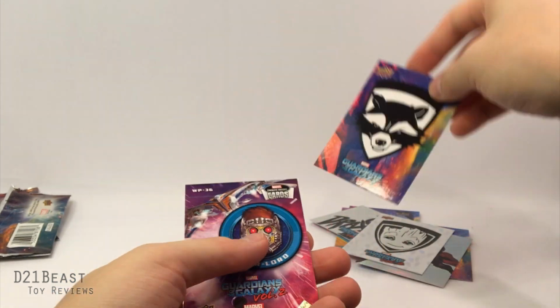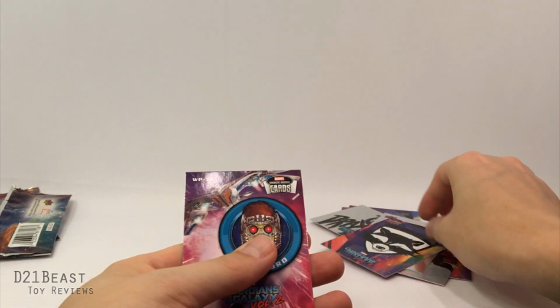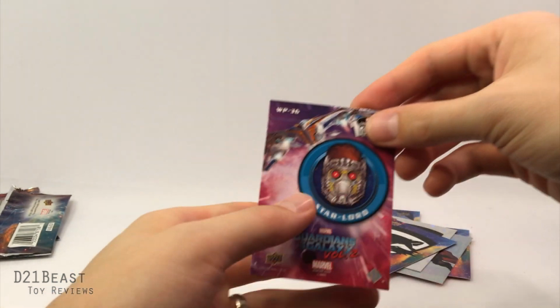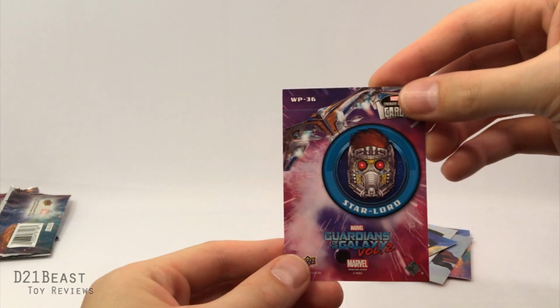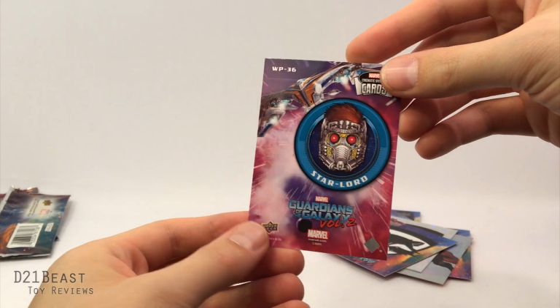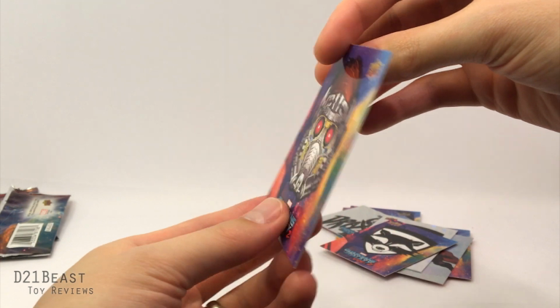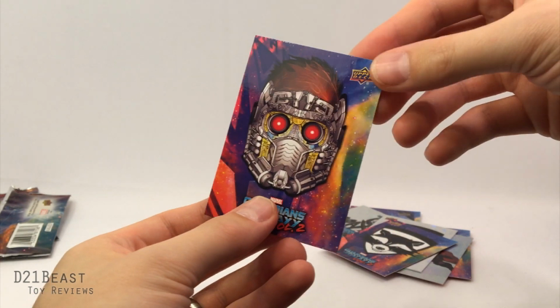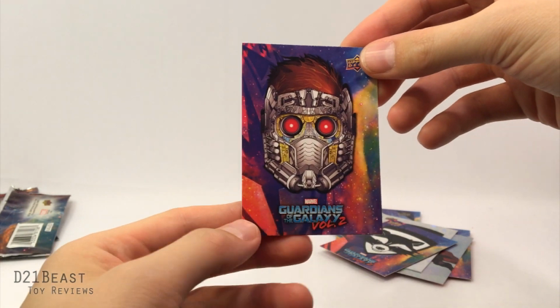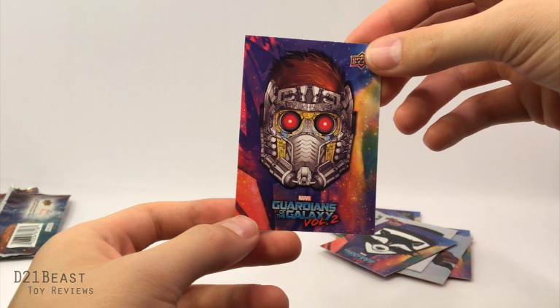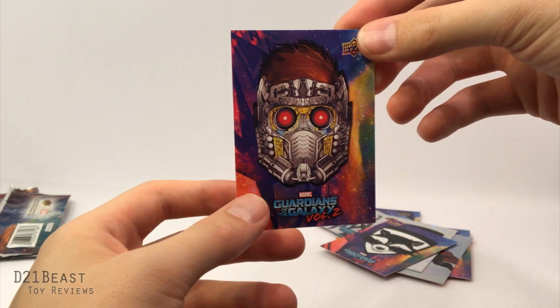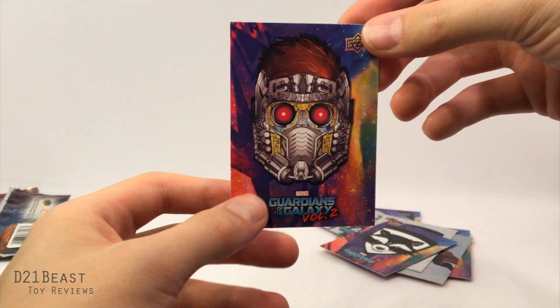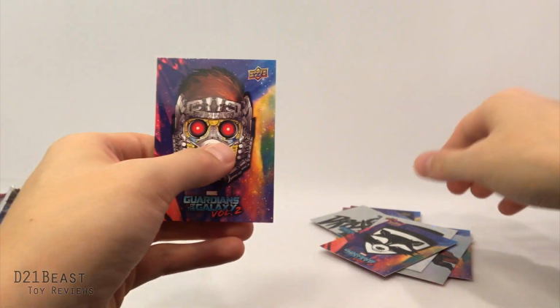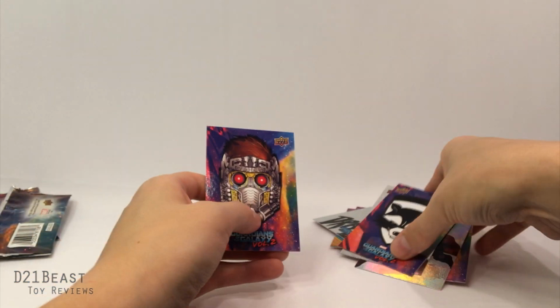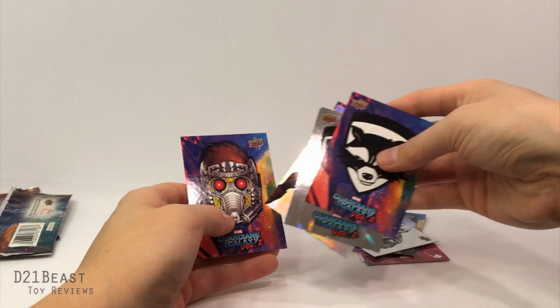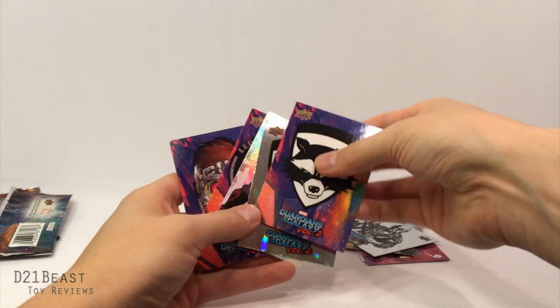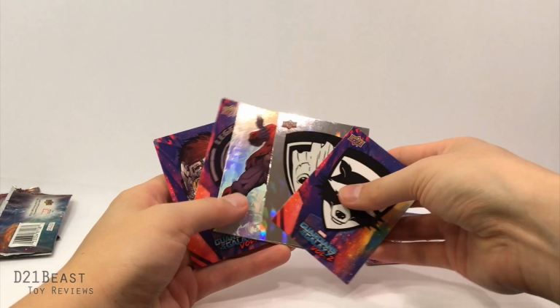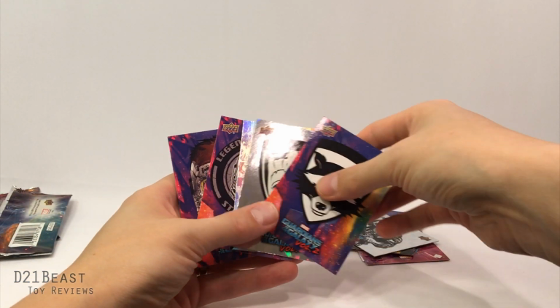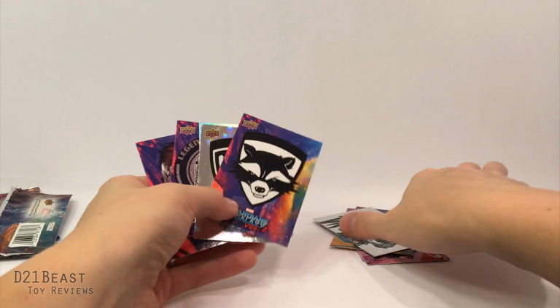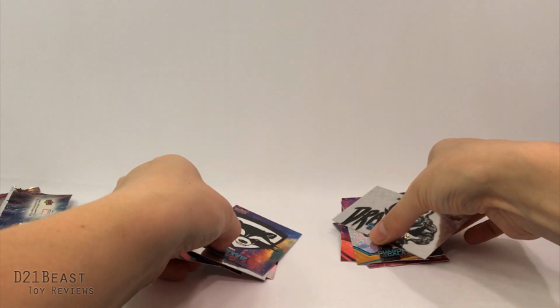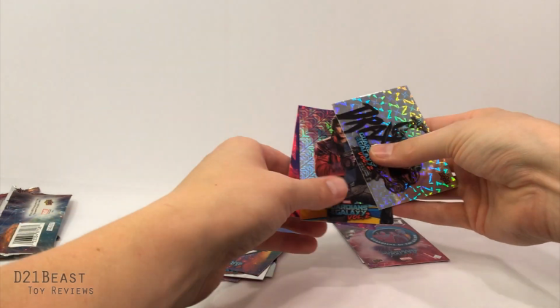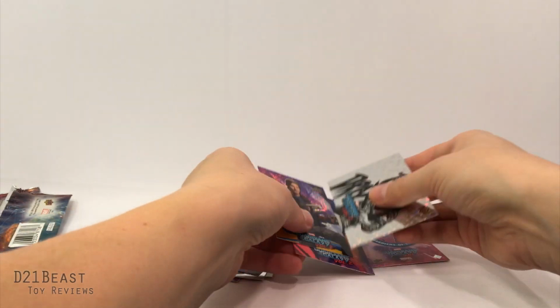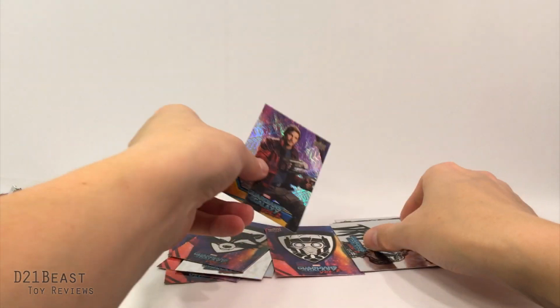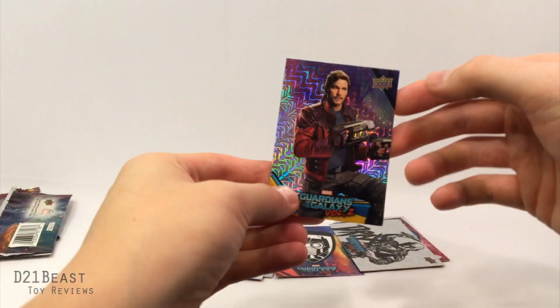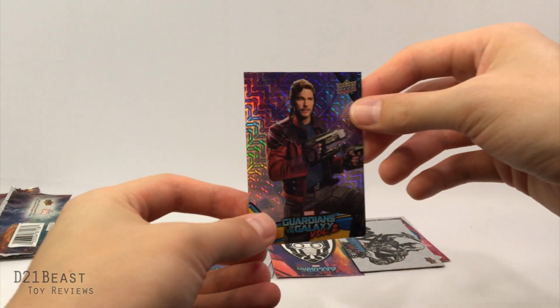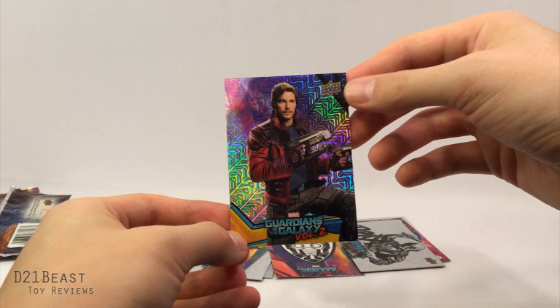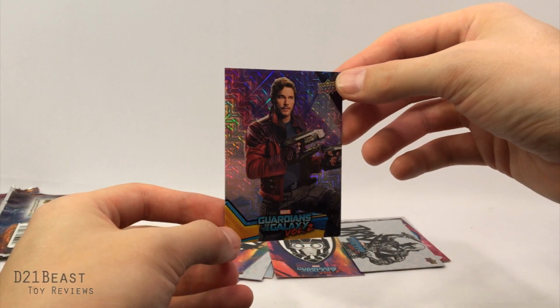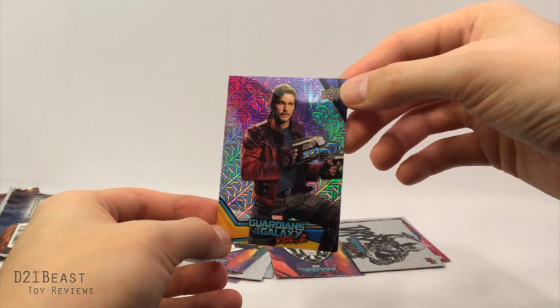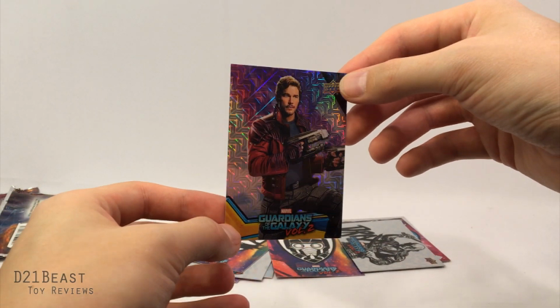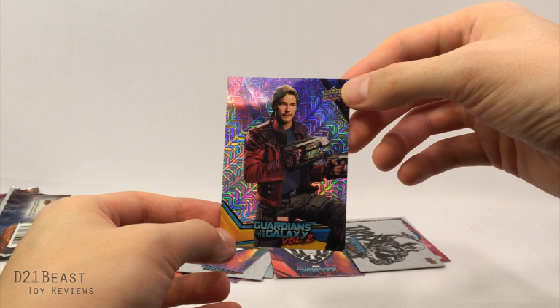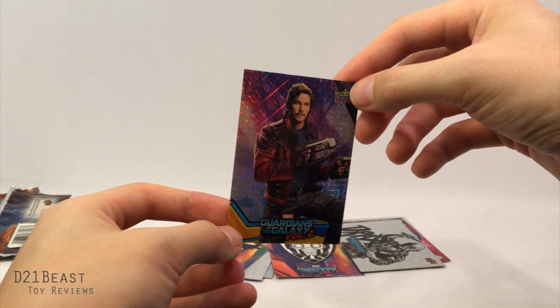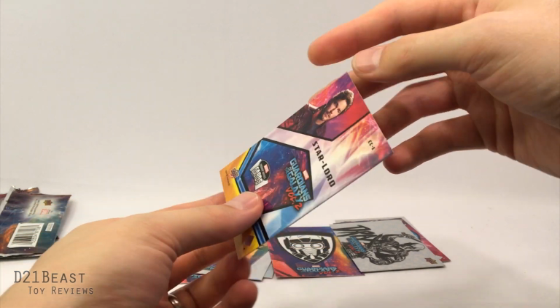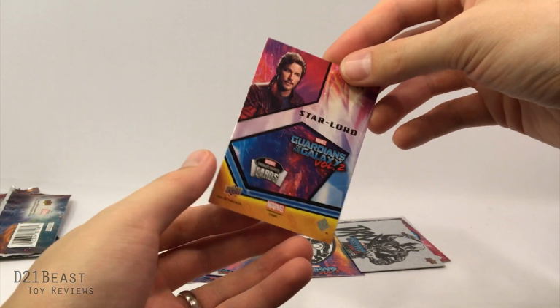Here's a Rocket card, the same thing on the other side, and then another Star-Lord card with just his mask. Honestly these cards are a little underwhelming, but there we go — this is probably my favorite of the entire bunch. I would have preferred a Yondu, but you get what you get.